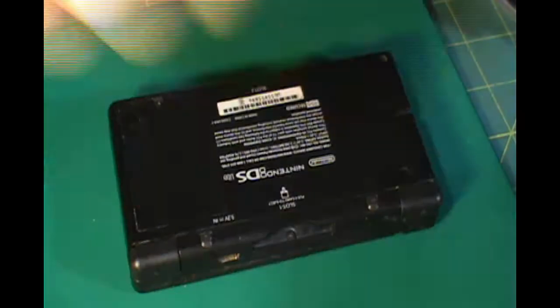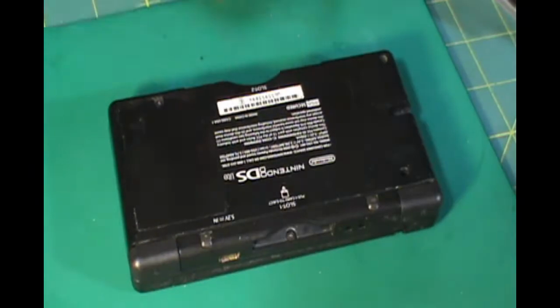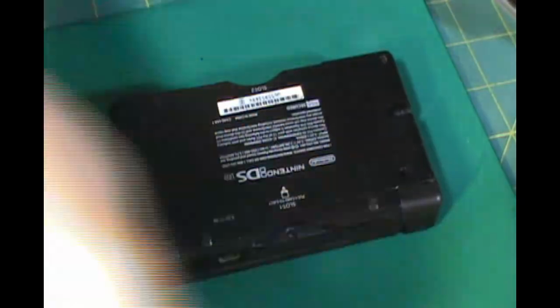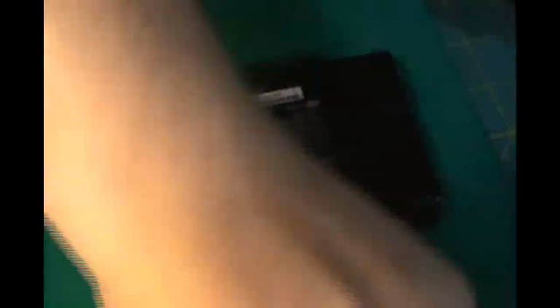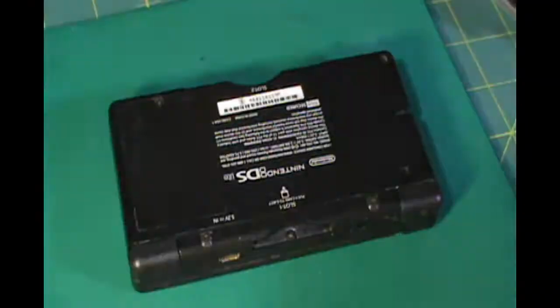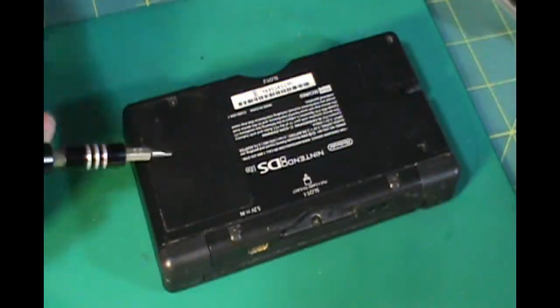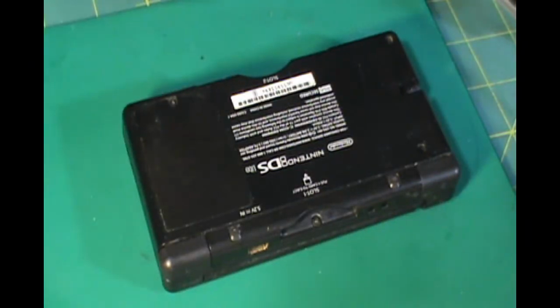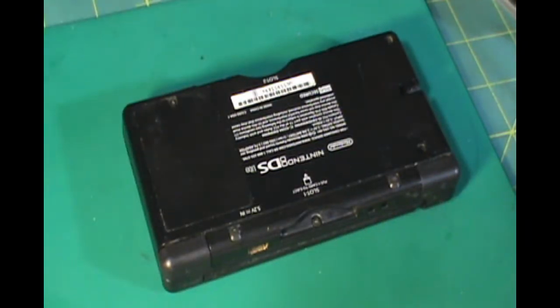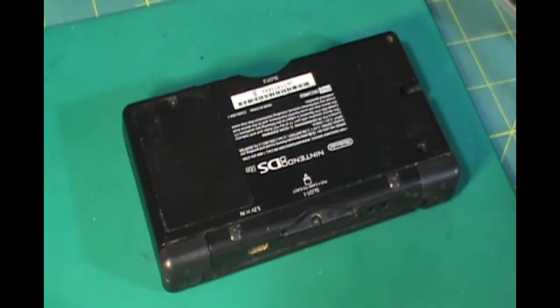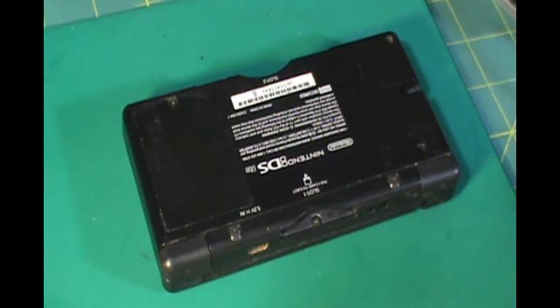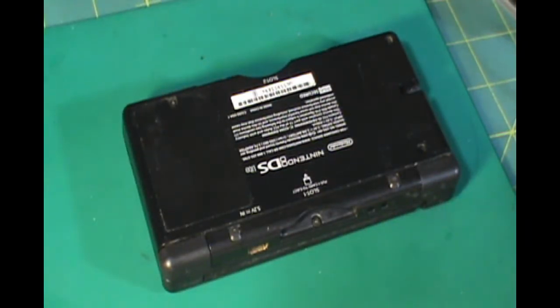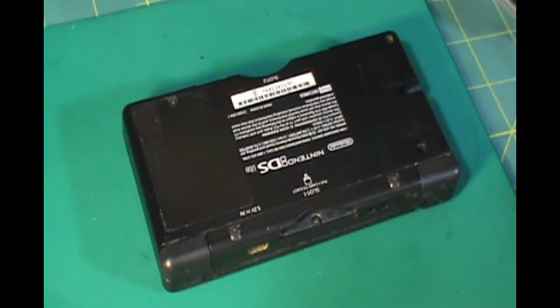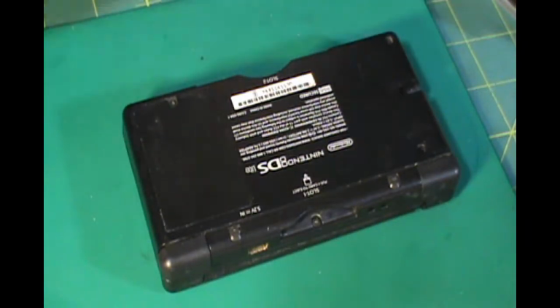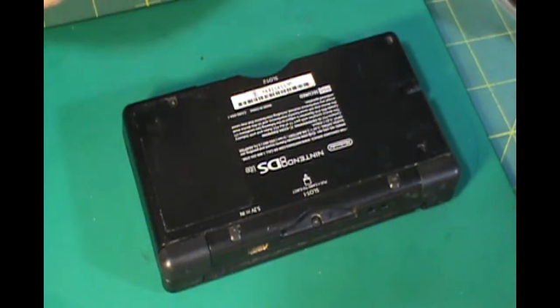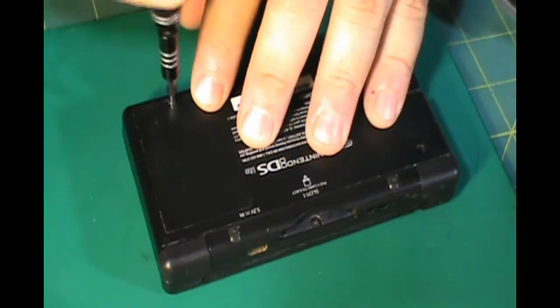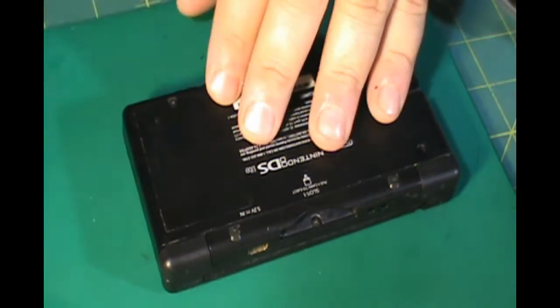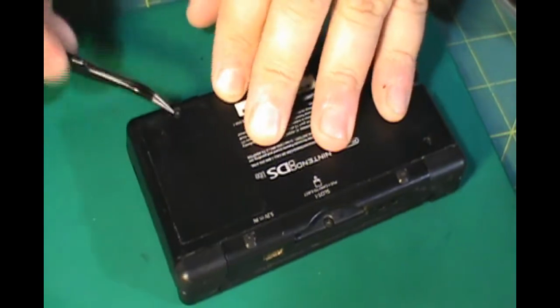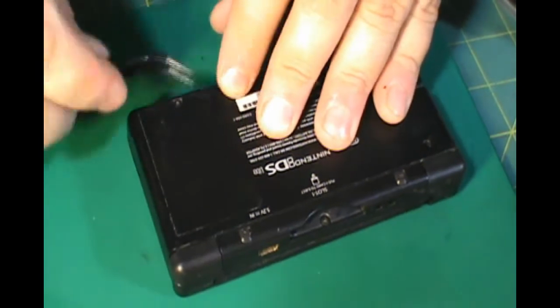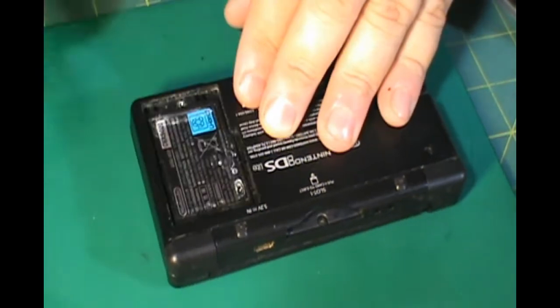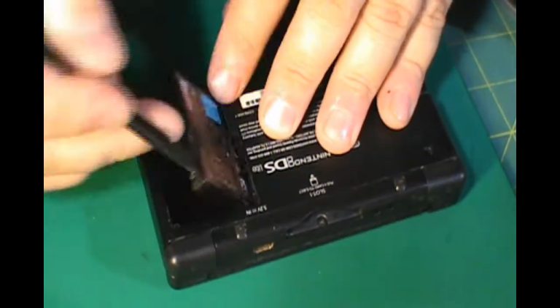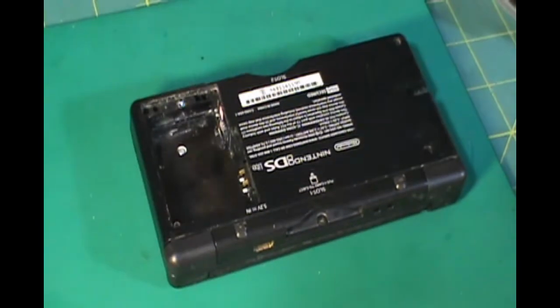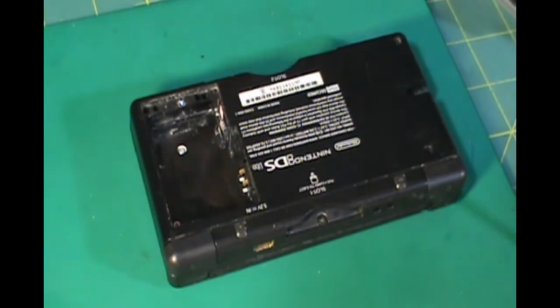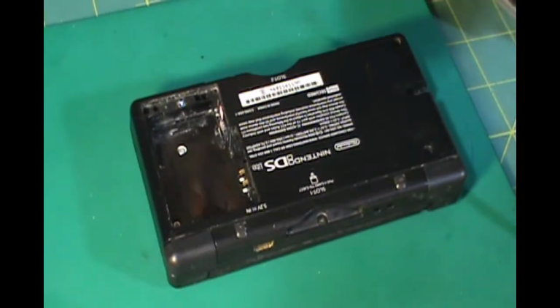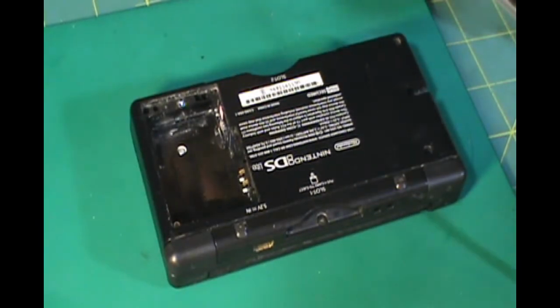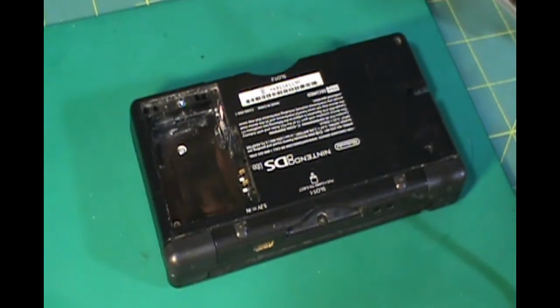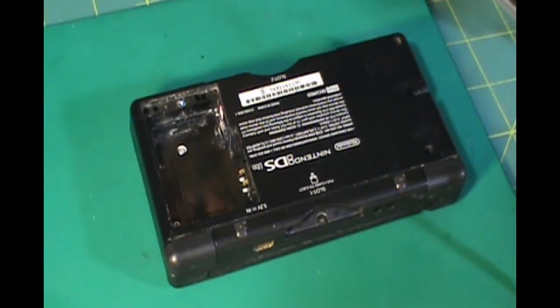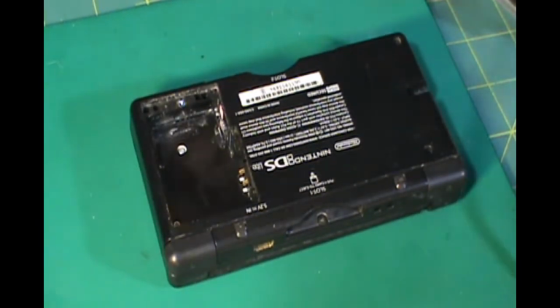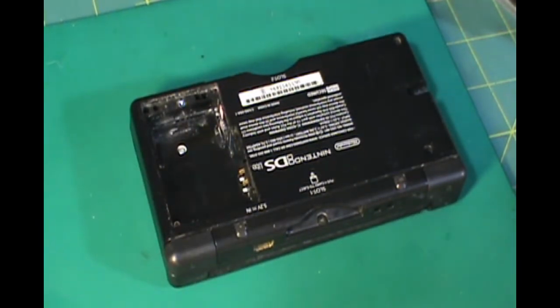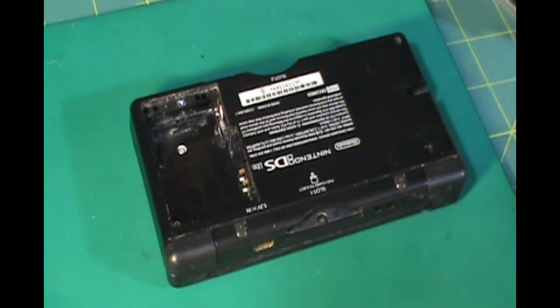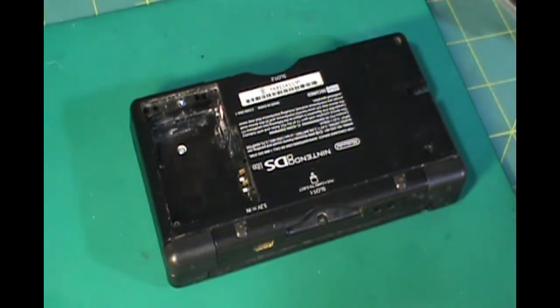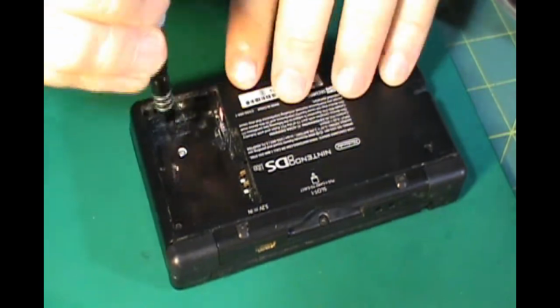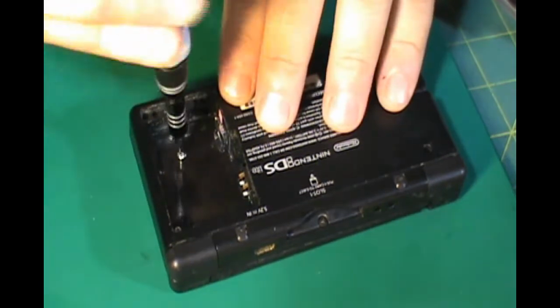Alright you guys, let's get started. The first thing you want to do when you're starting a project like this, like always, you want to take the battery cover off and you want to pull out the battery before you do anything else.